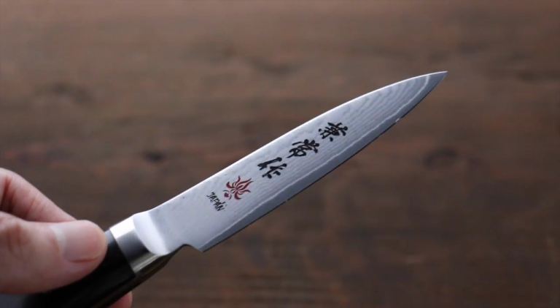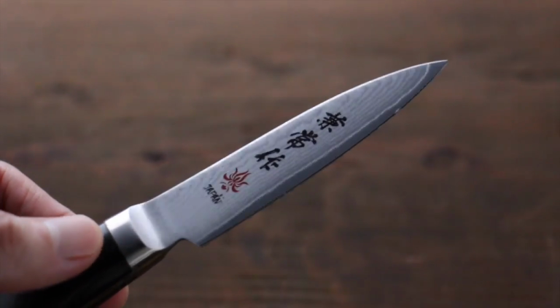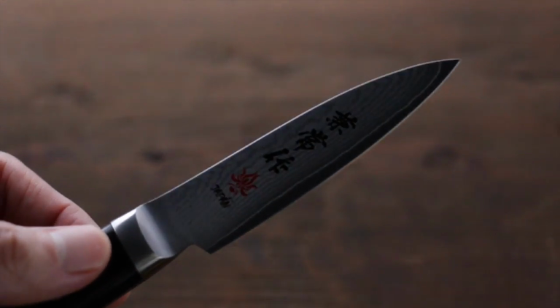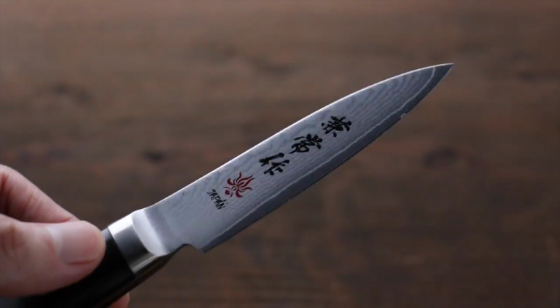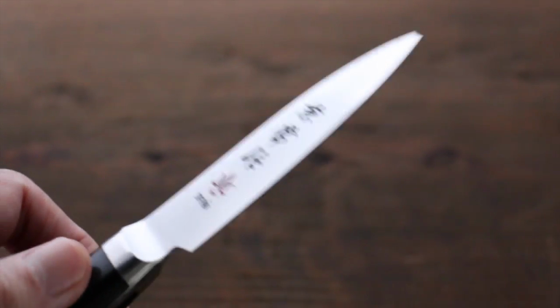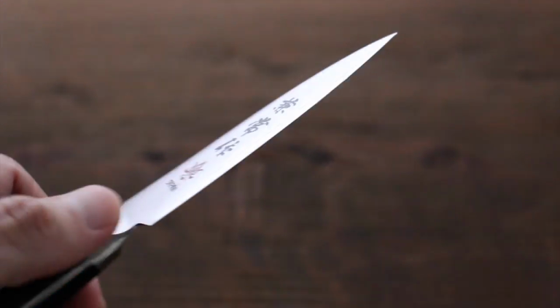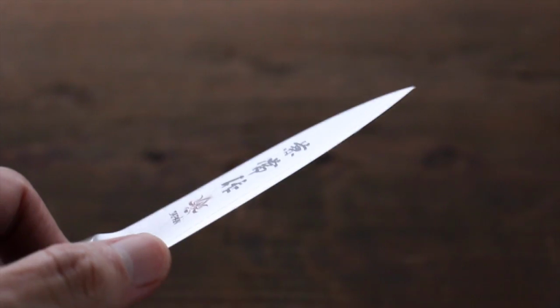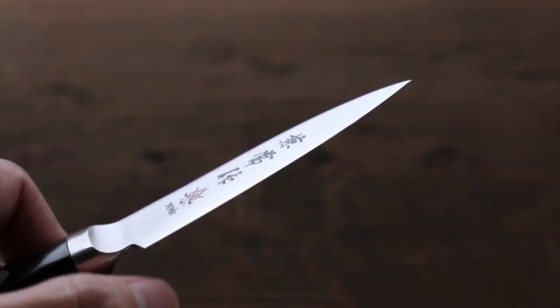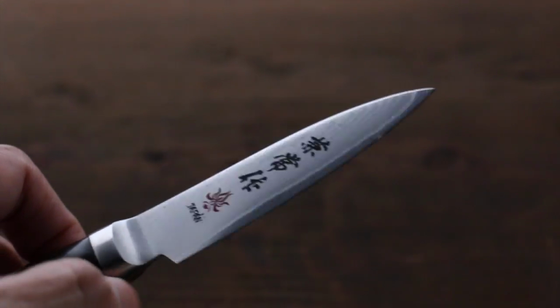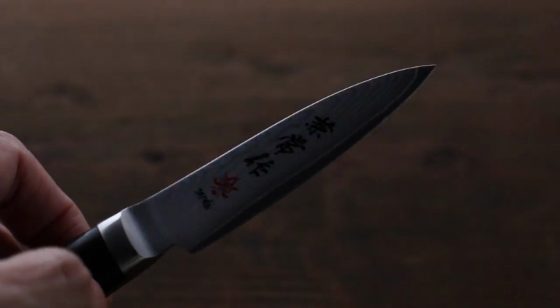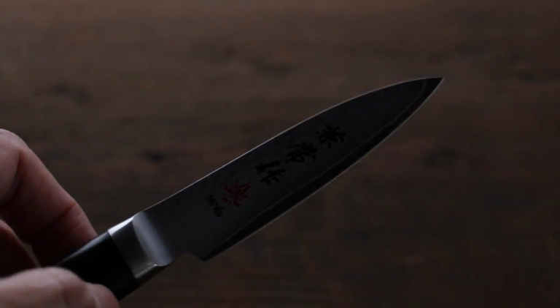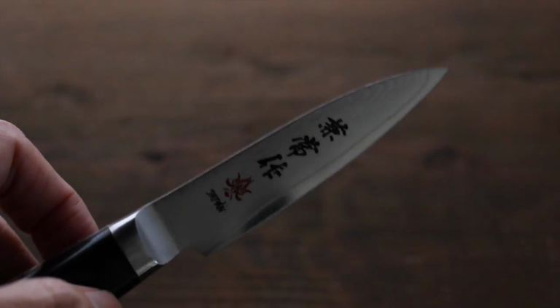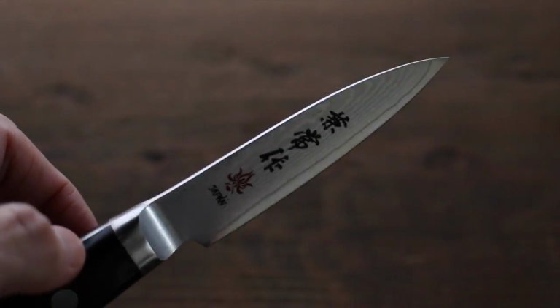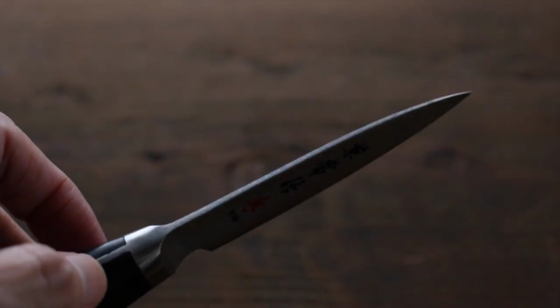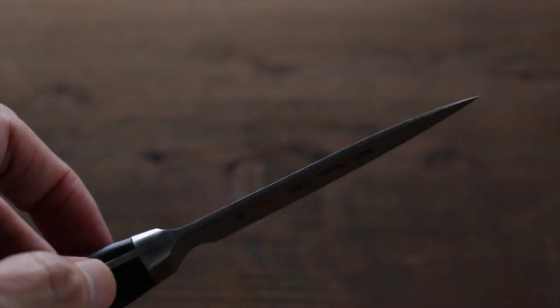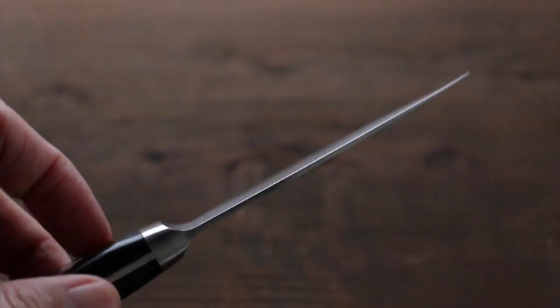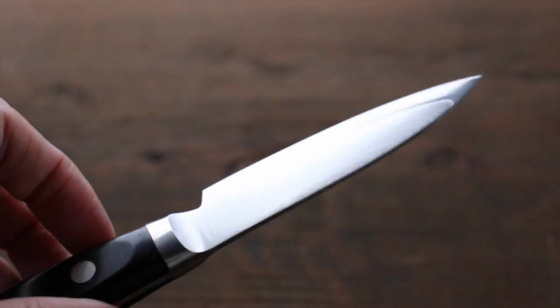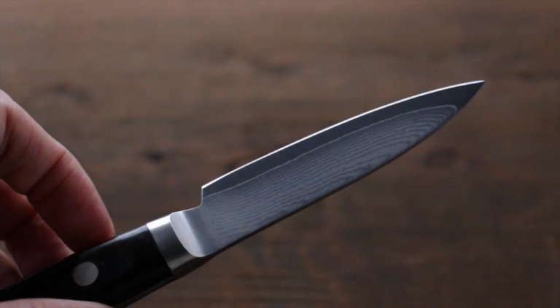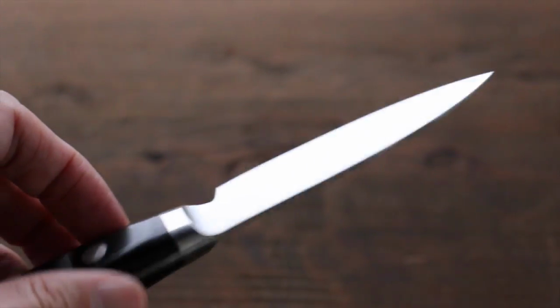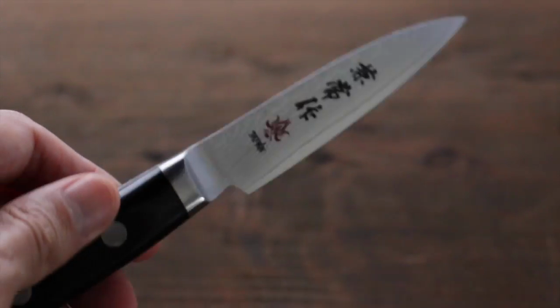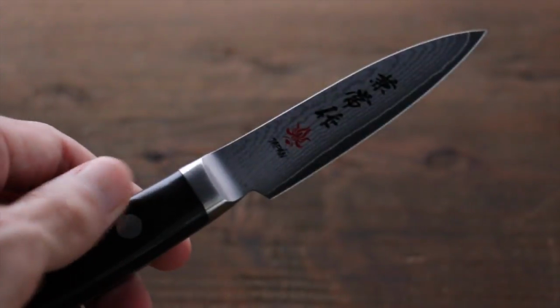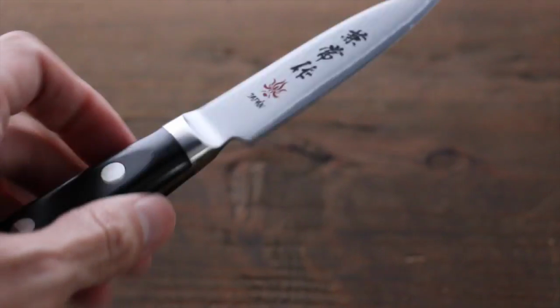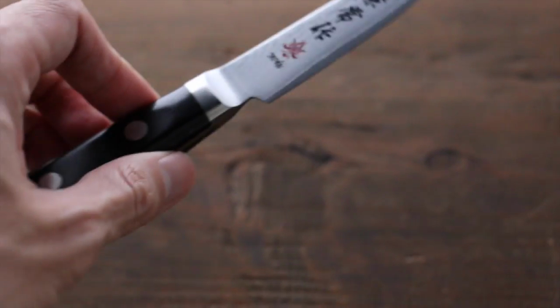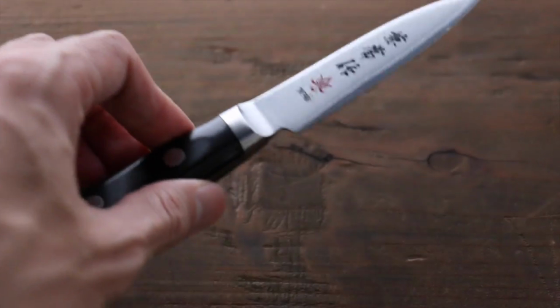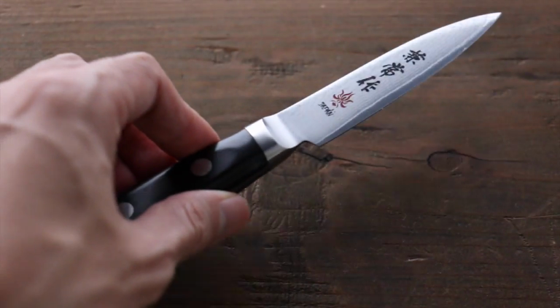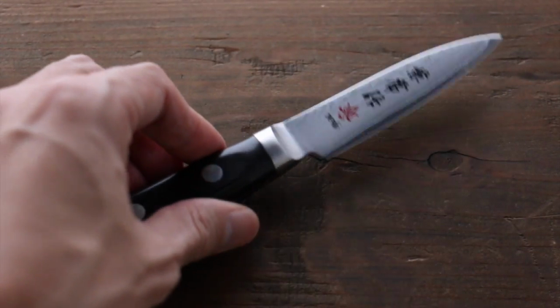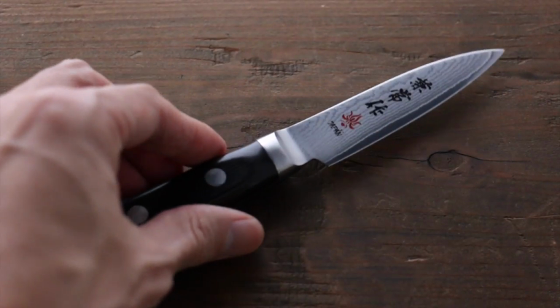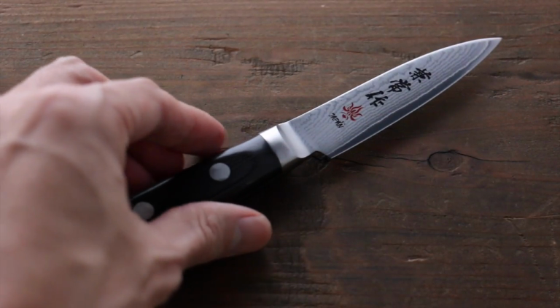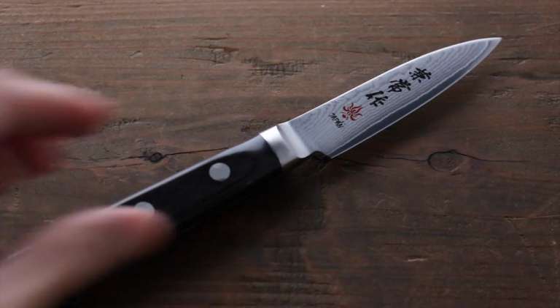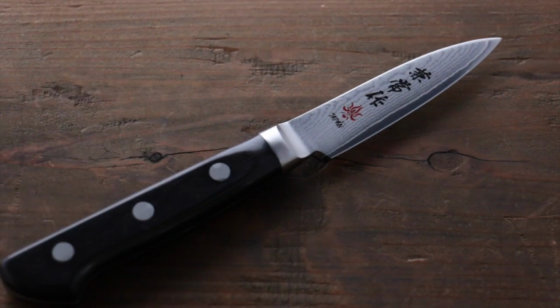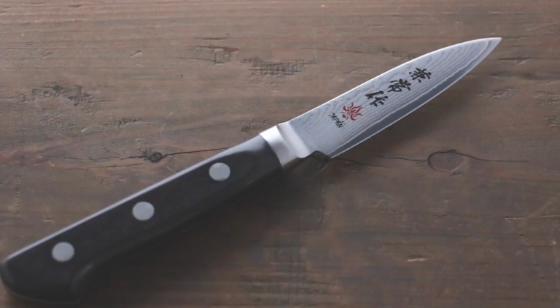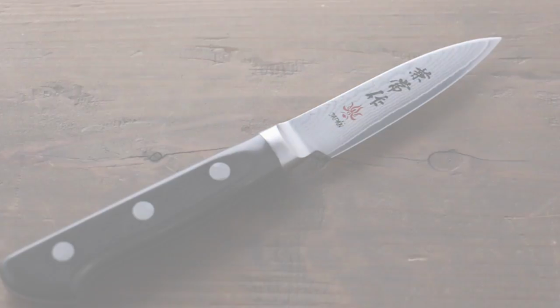Beautiful knife — it has a really sharp edge as well. Great knife from Kanetsune.